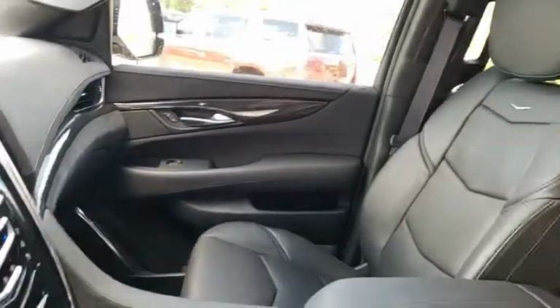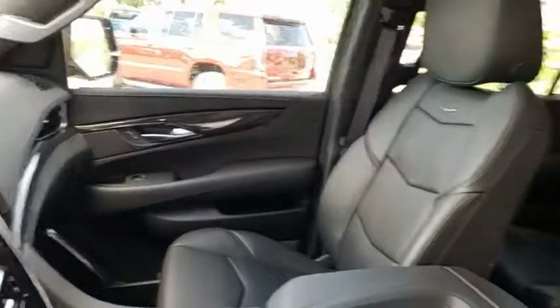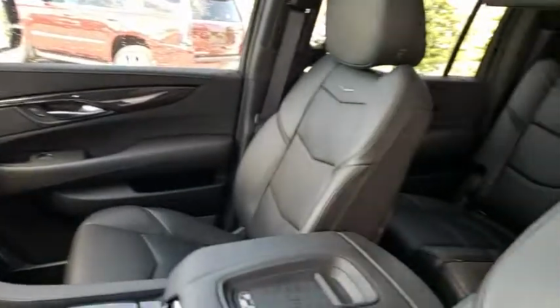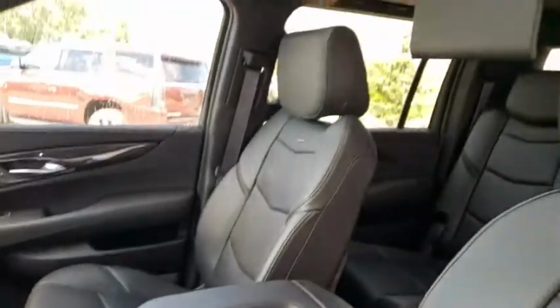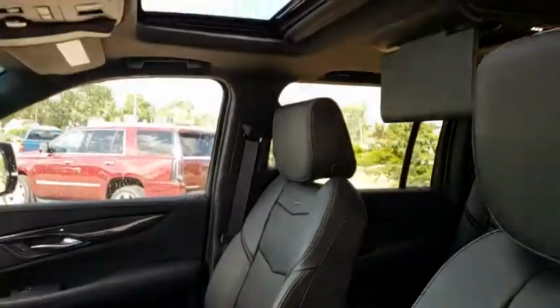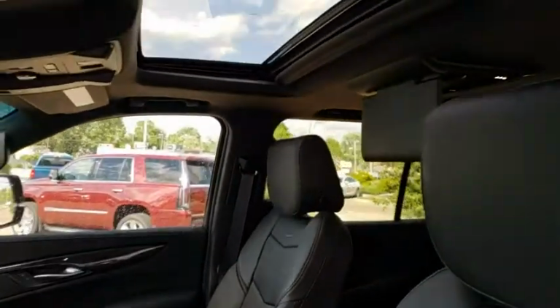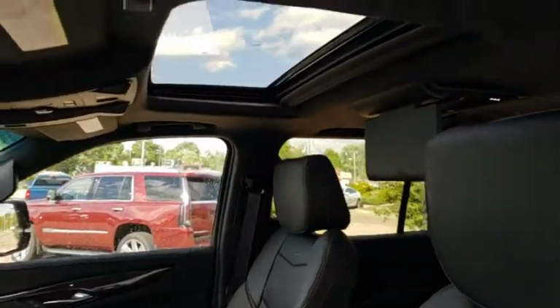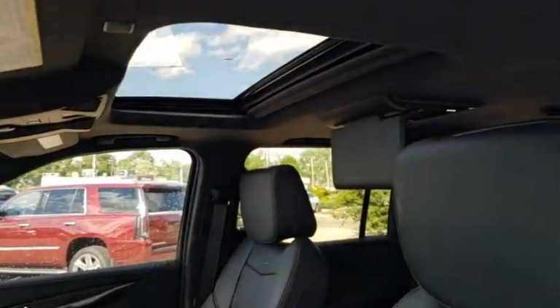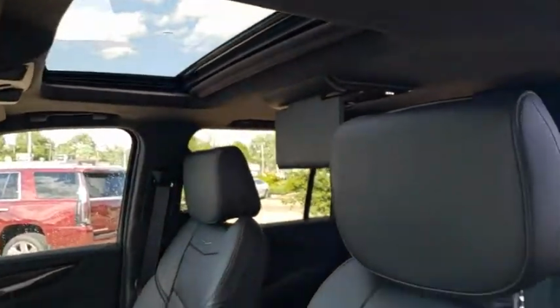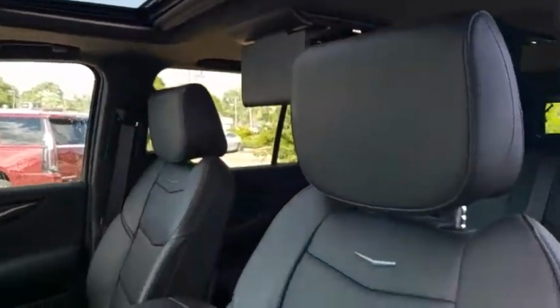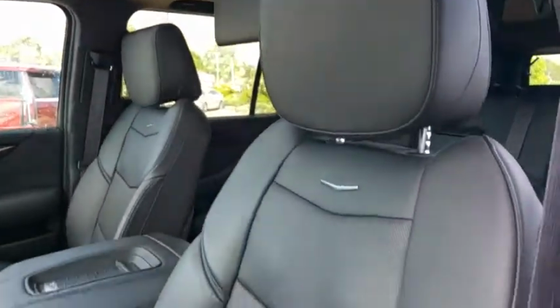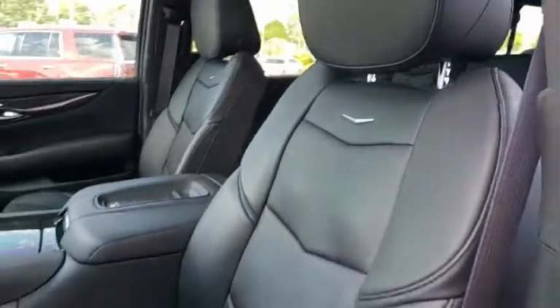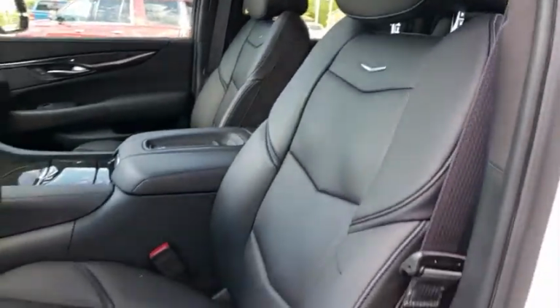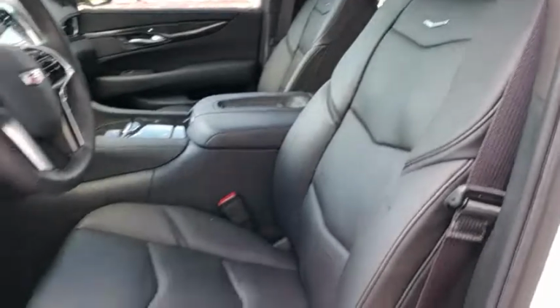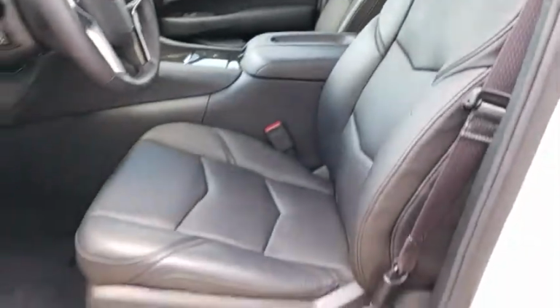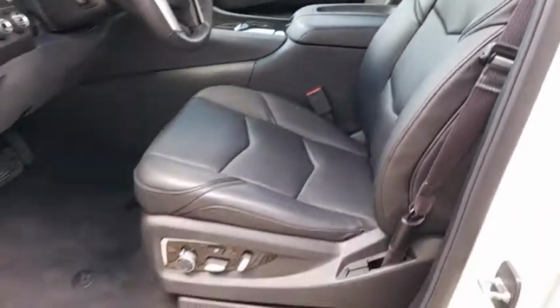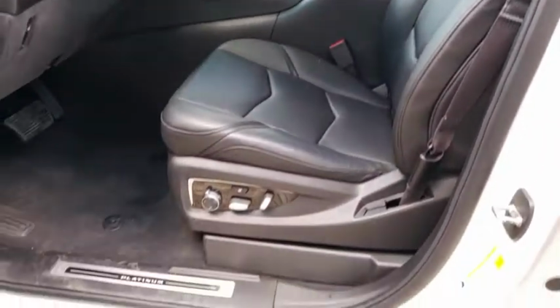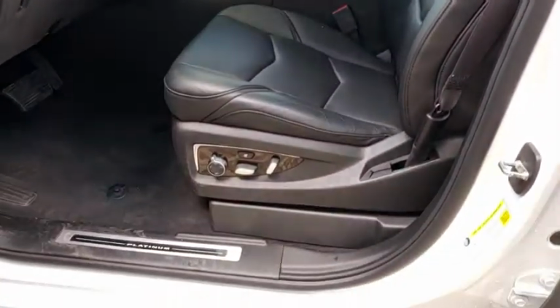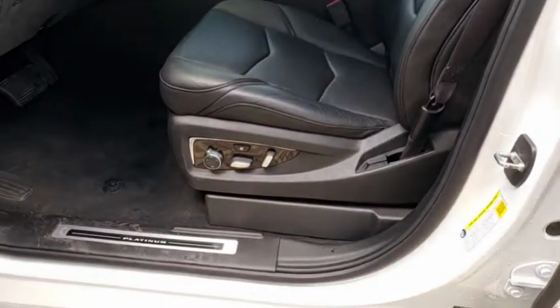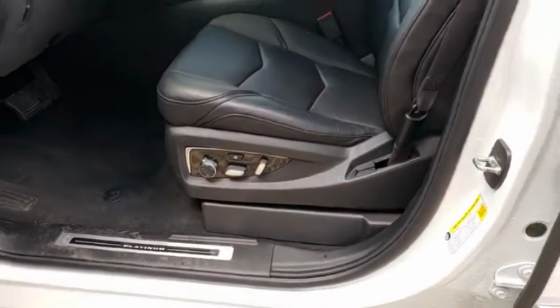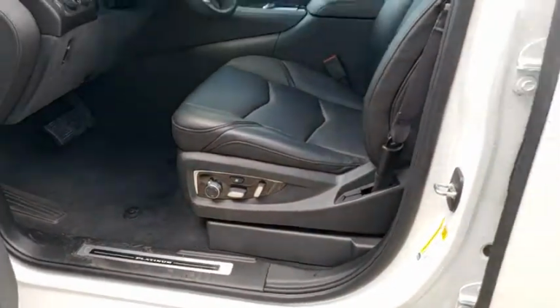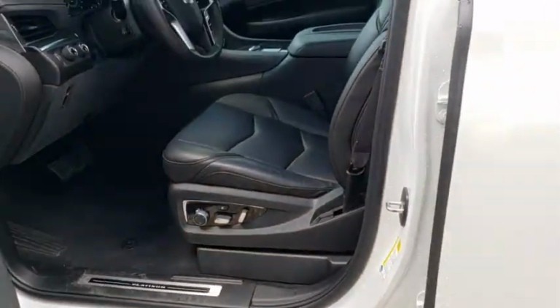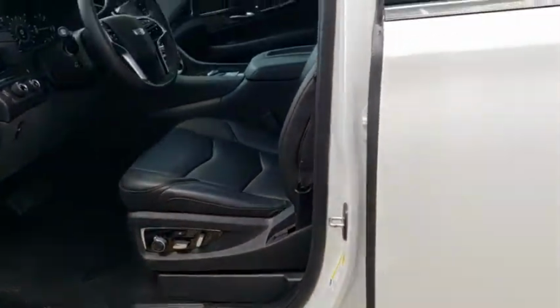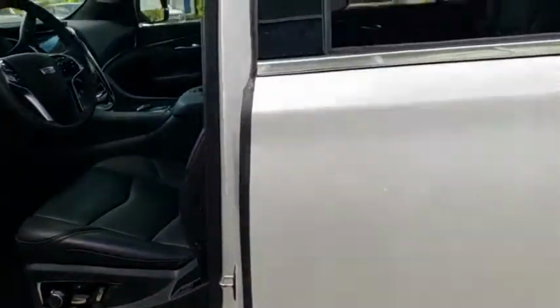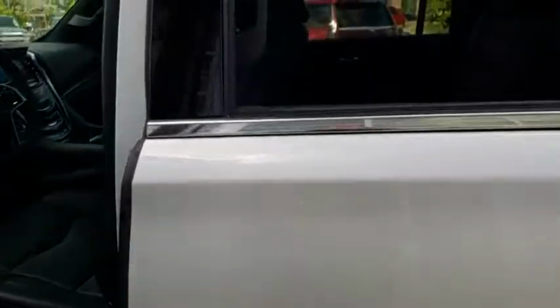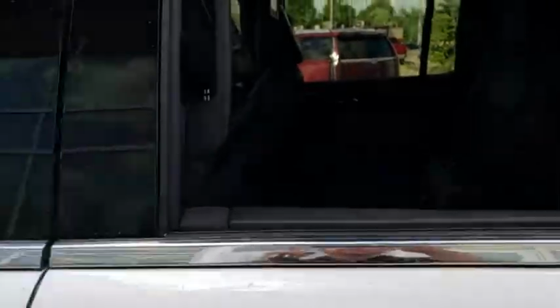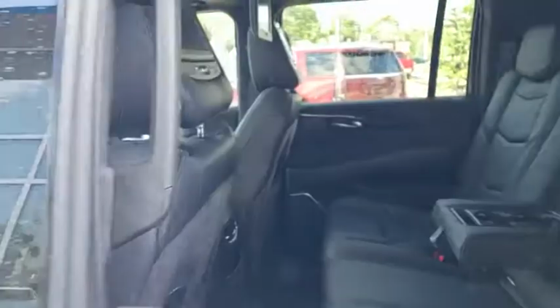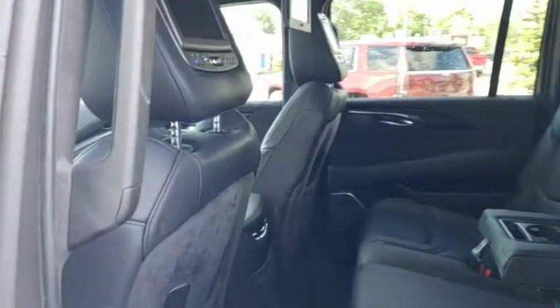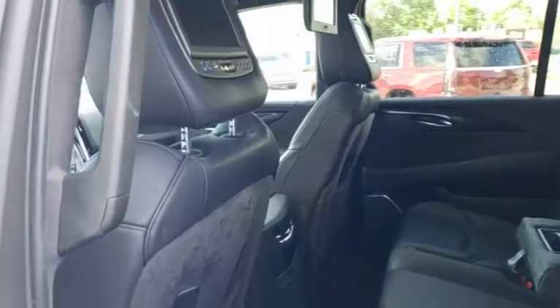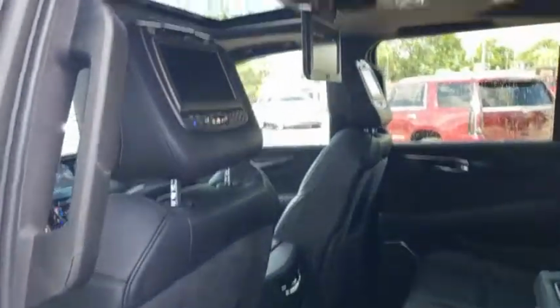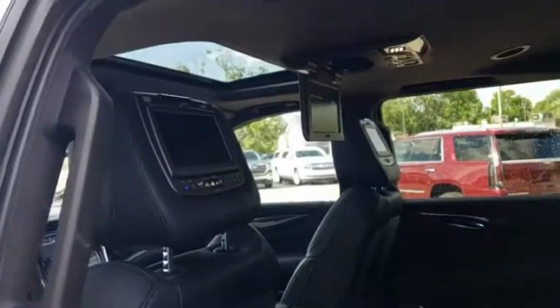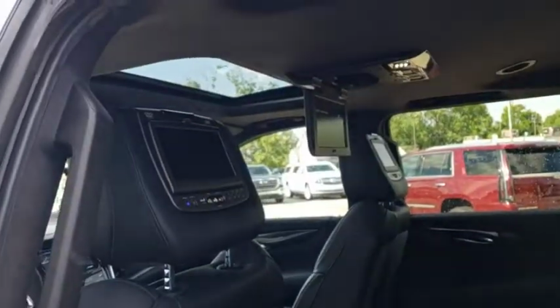Active suspension system. Center armrest. Bucket seat. Power windows. Compass. Heated steering wheel. If affordable style and reliability are what you're looking for, this vehicle couldn't be more perfect. Drive it today.